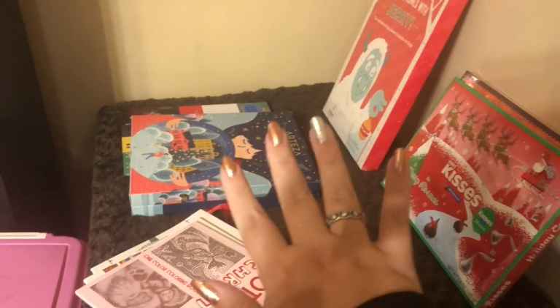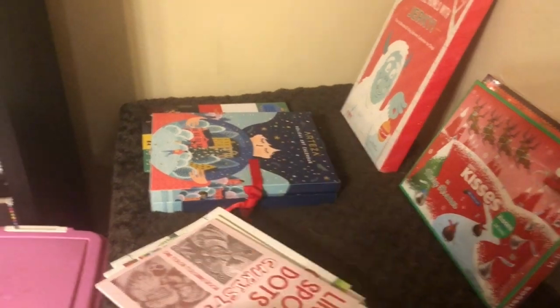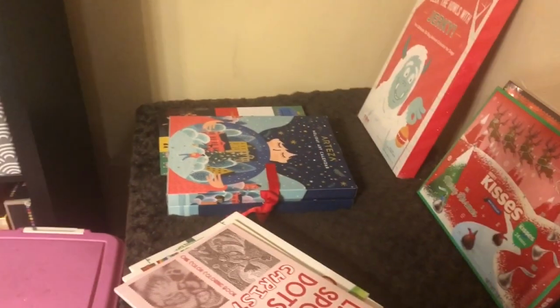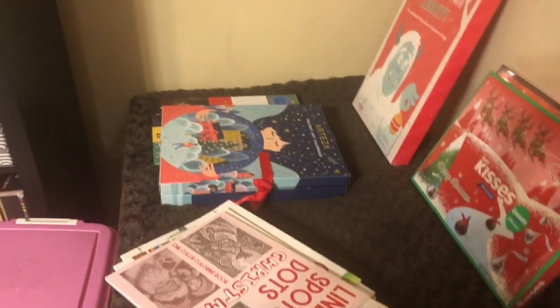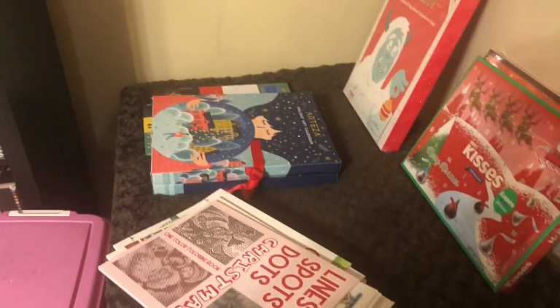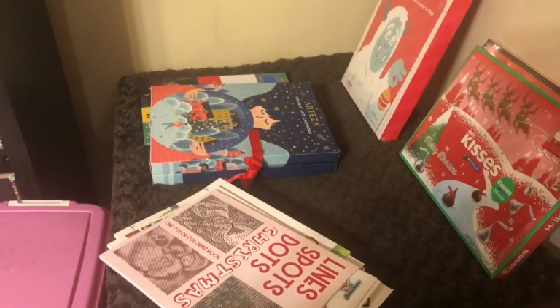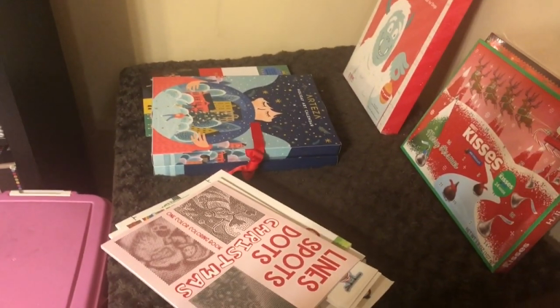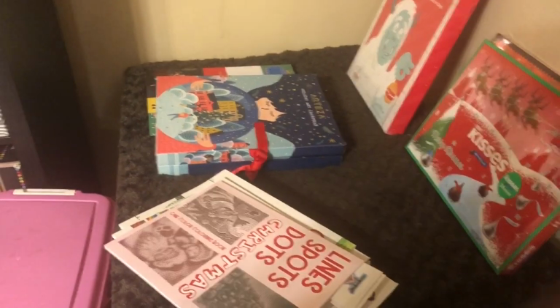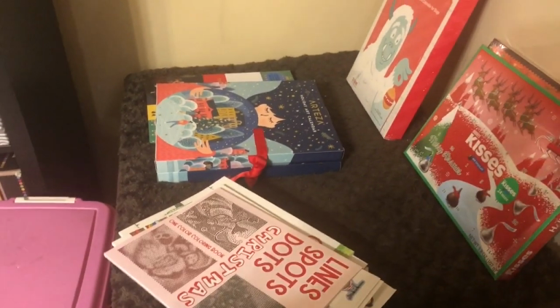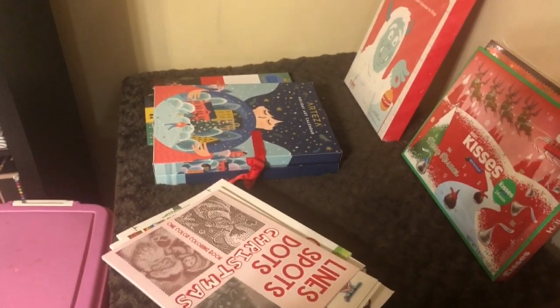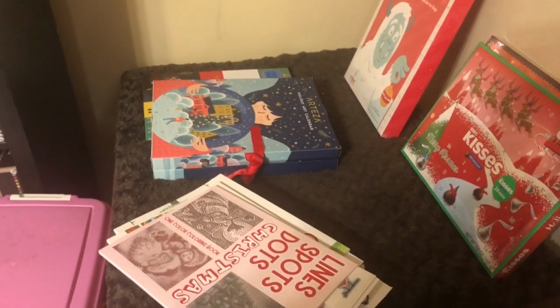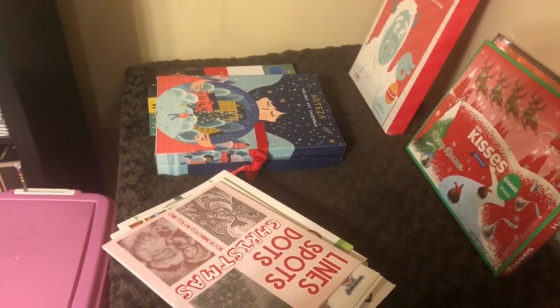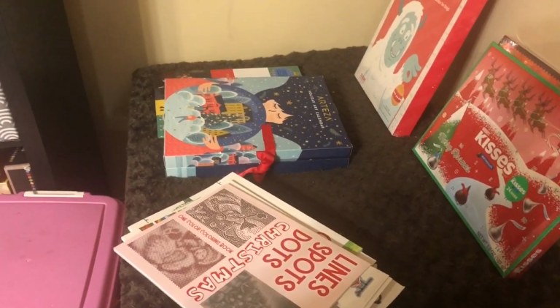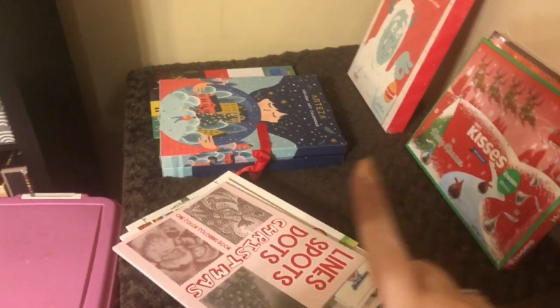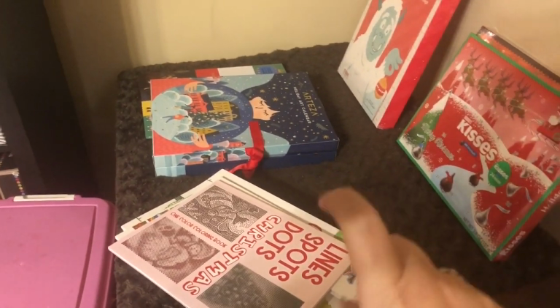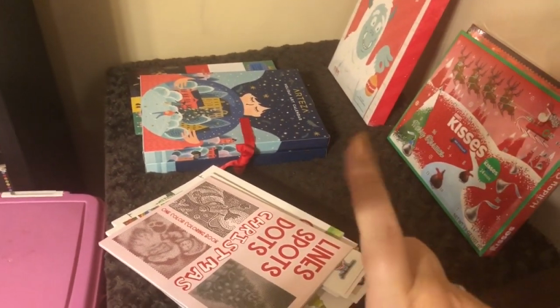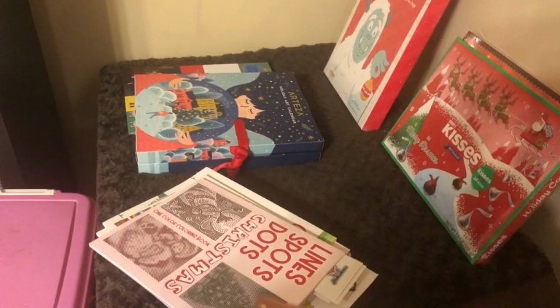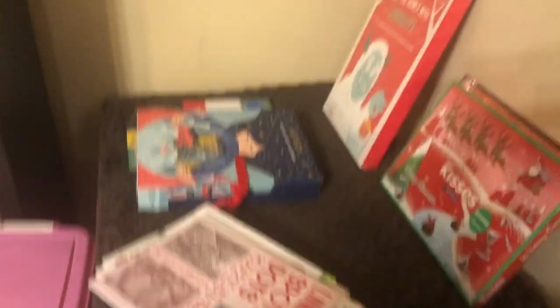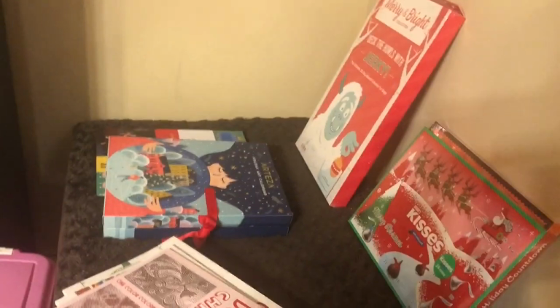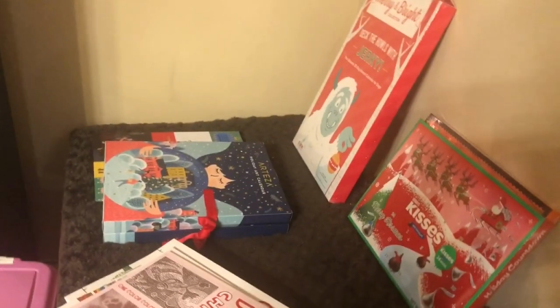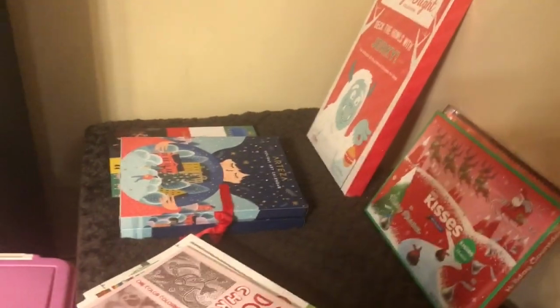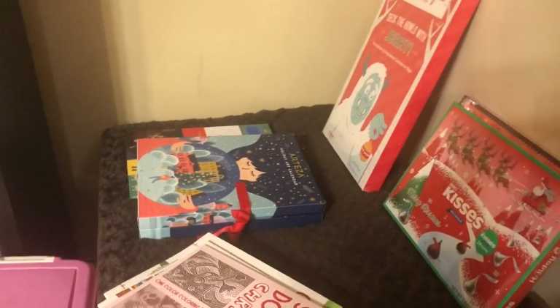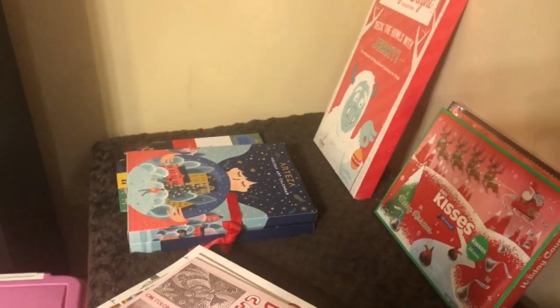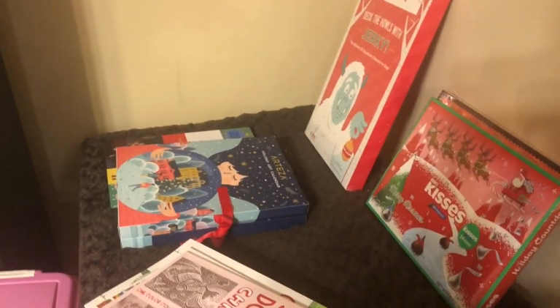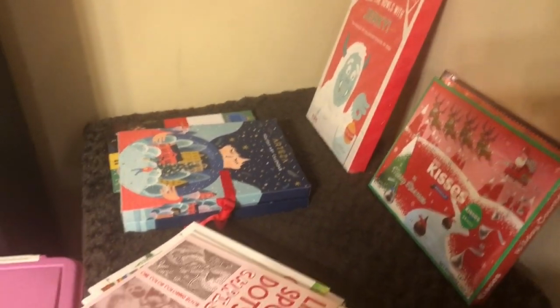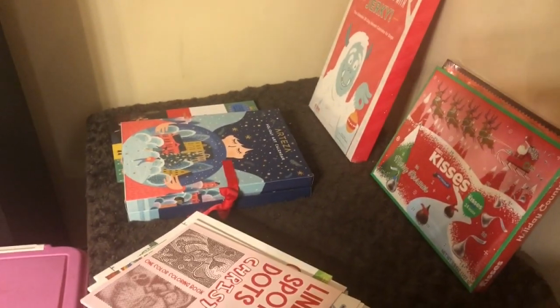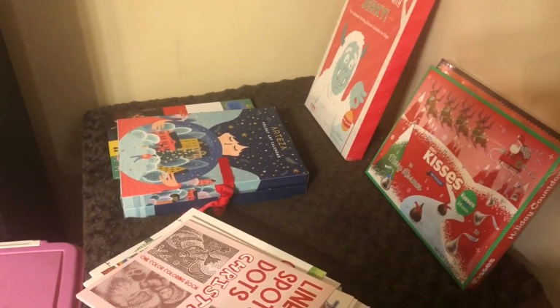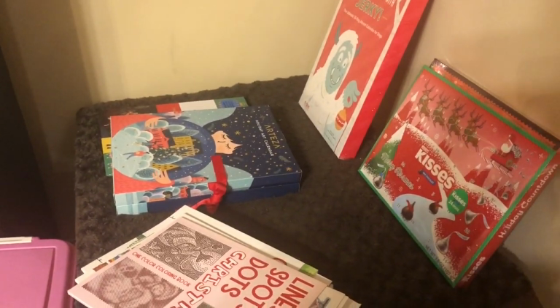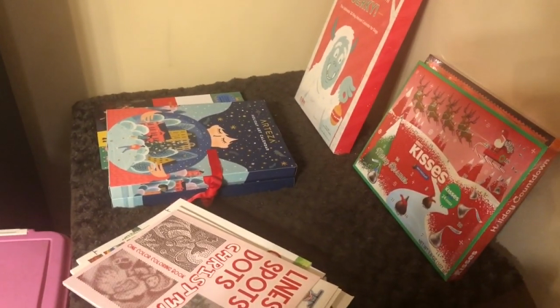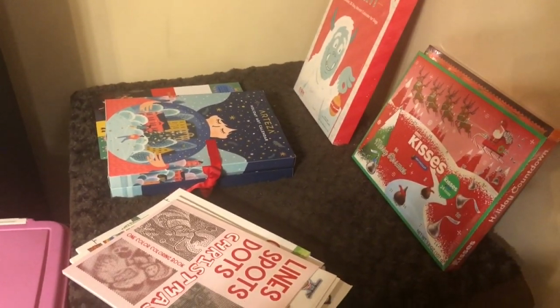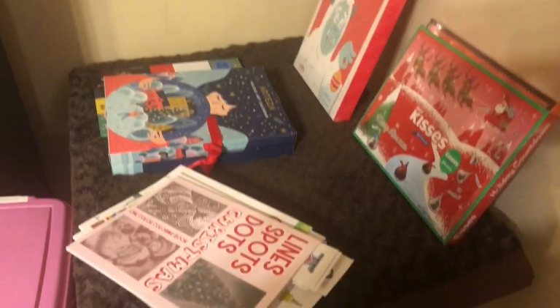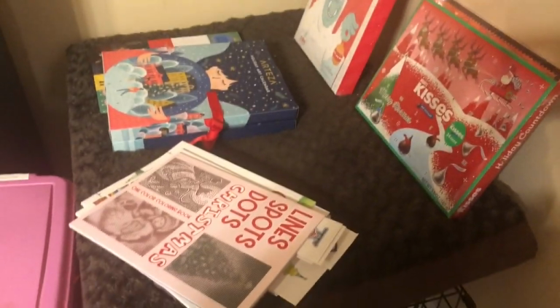Hi guys, it's me, Danielle Danny Buttons, and today is December 1st. Hooray! It is officially Advent Calendar time and I'm super excited.